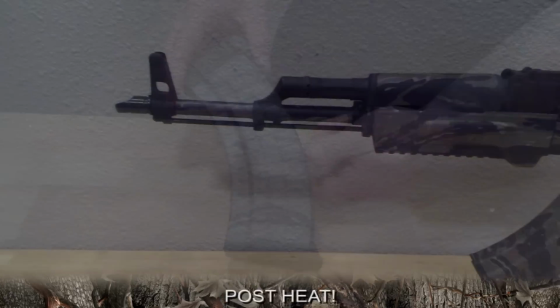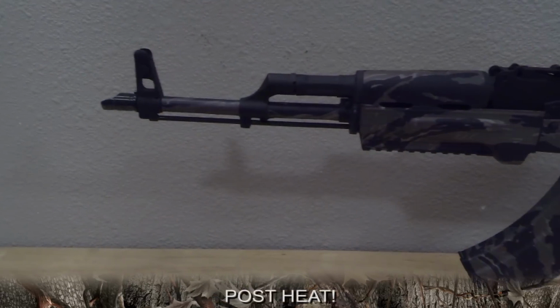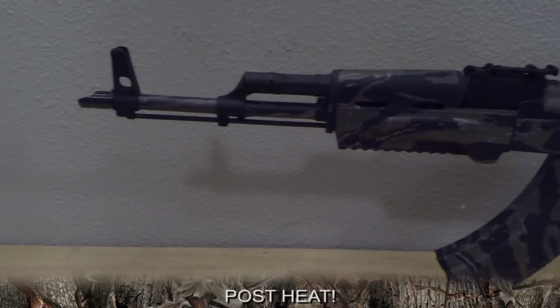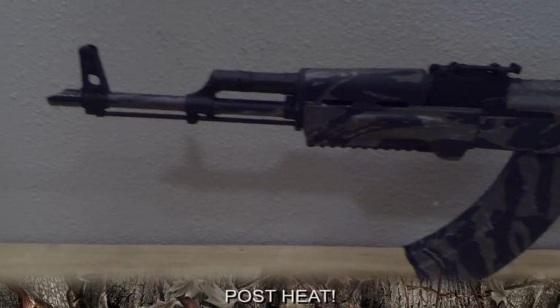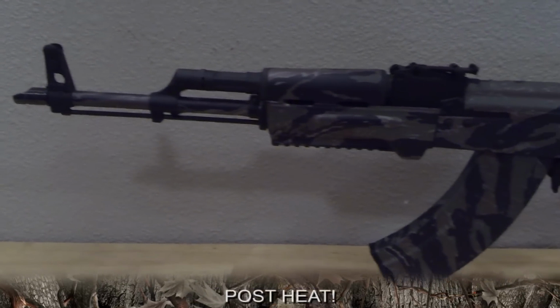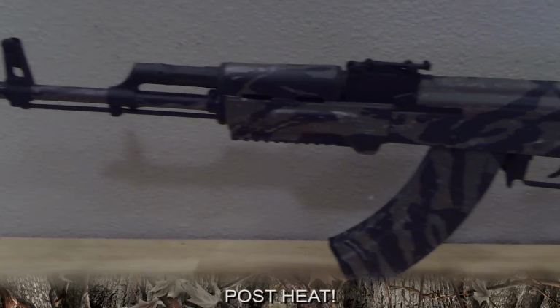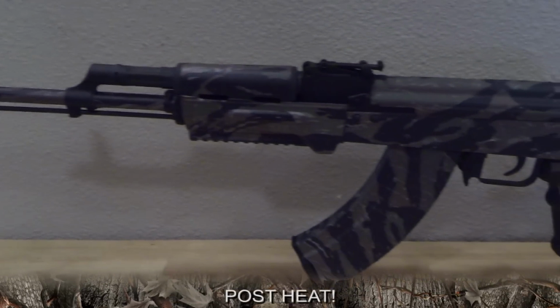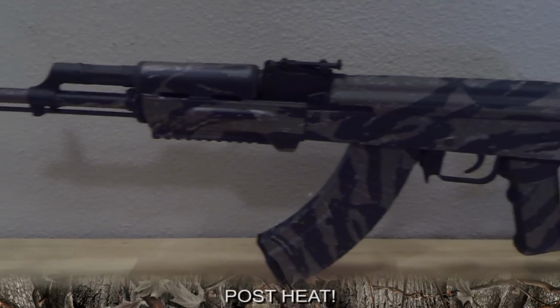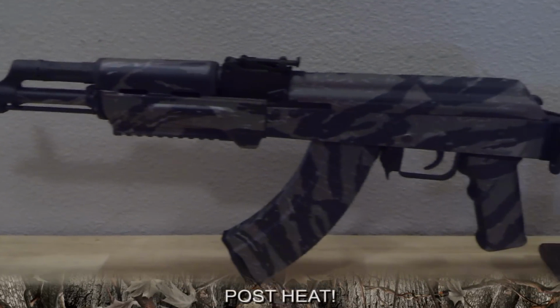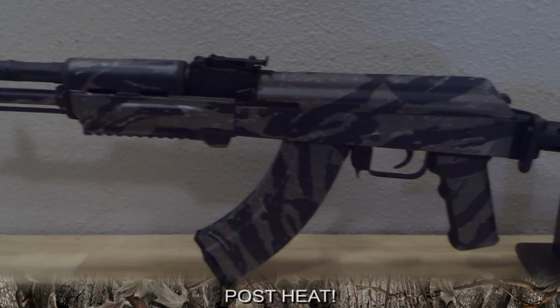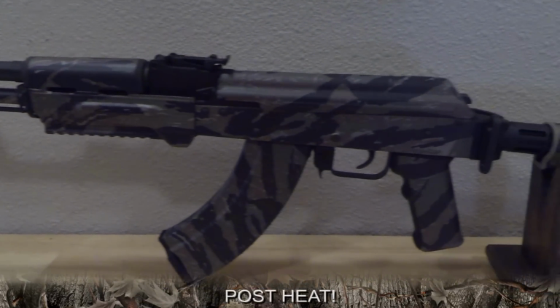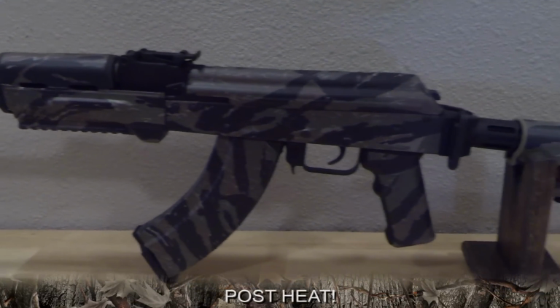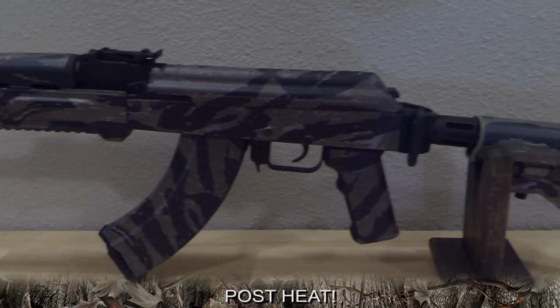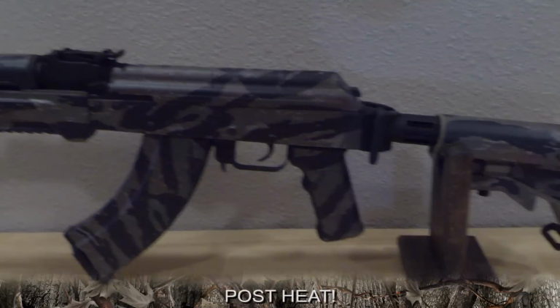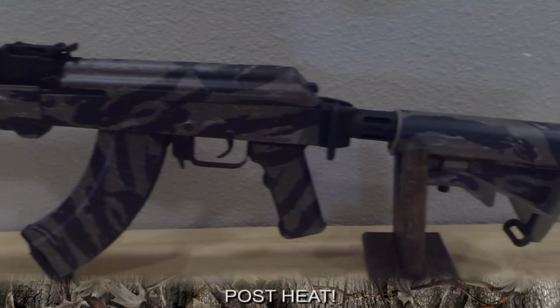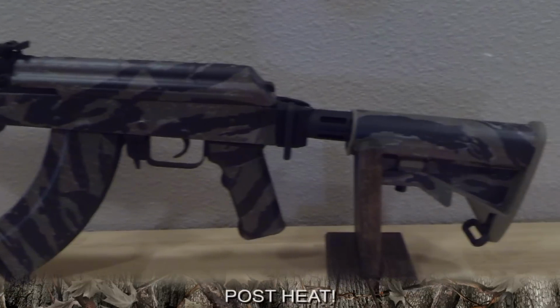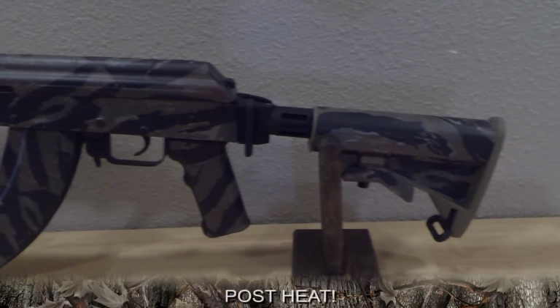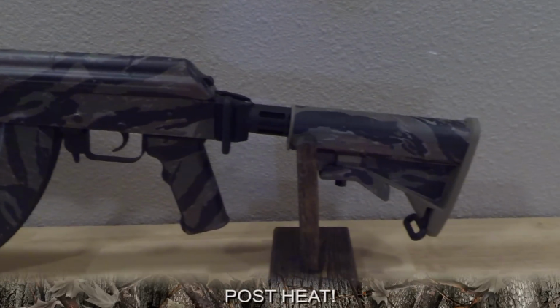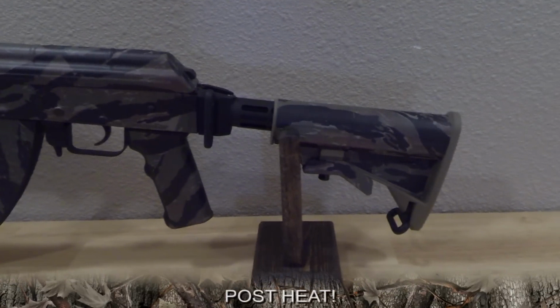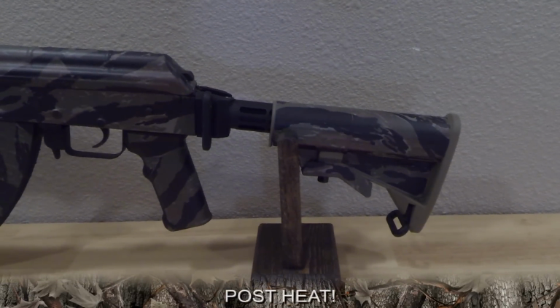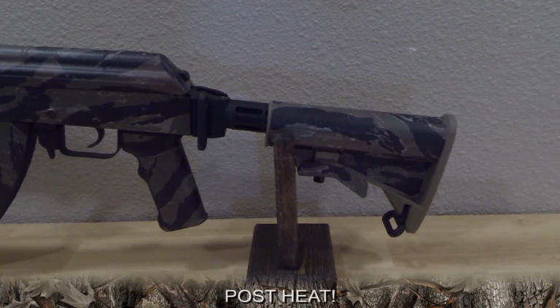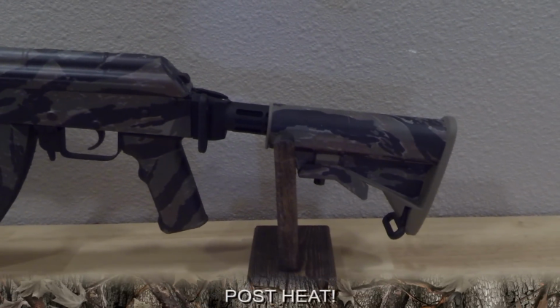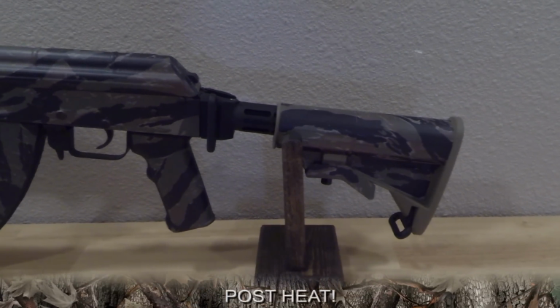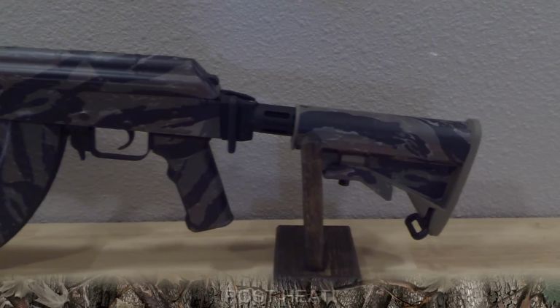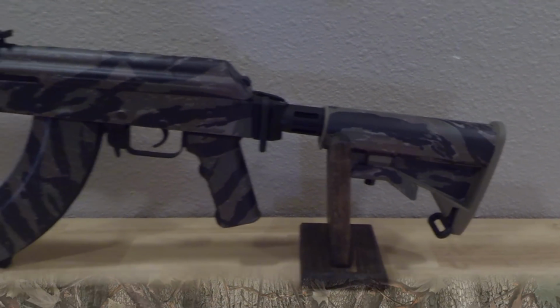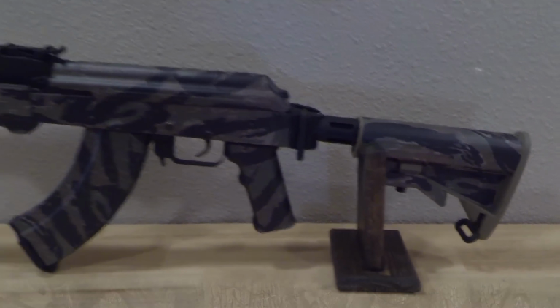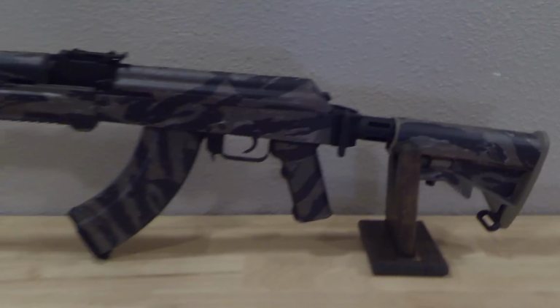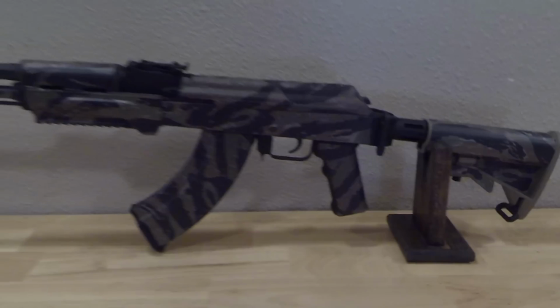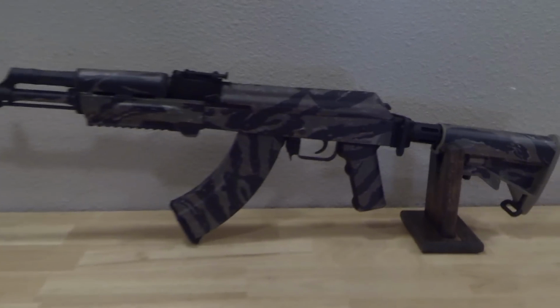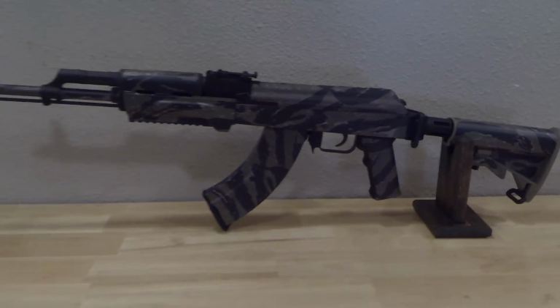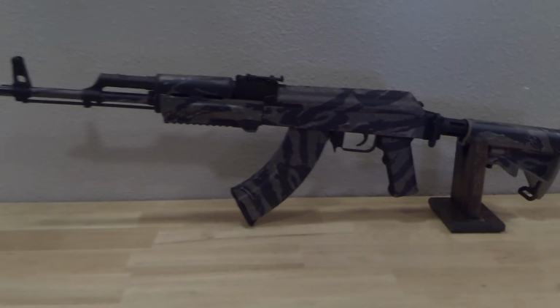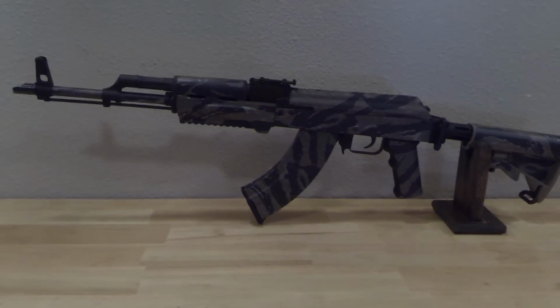Post heat. Heat the entire mag and press firmly with your hands. This helps solidify the bond between the mag skin and the mag, and reveals that nice definition of the mag.